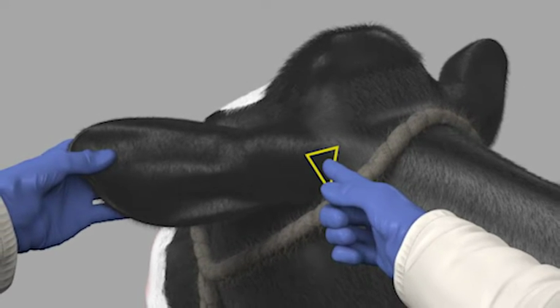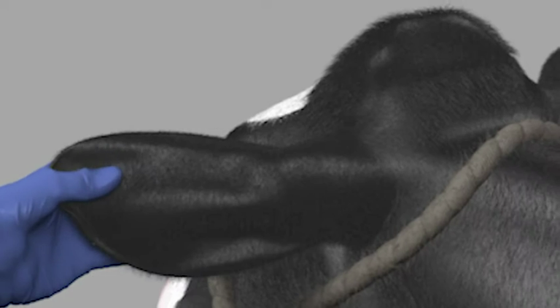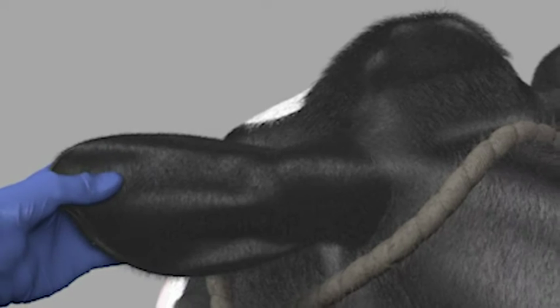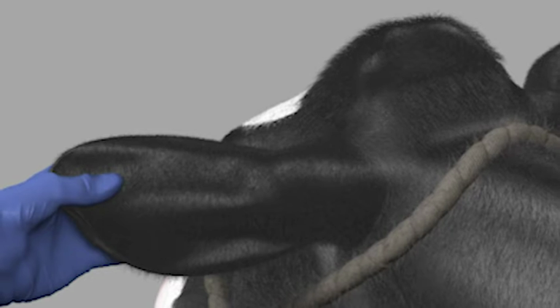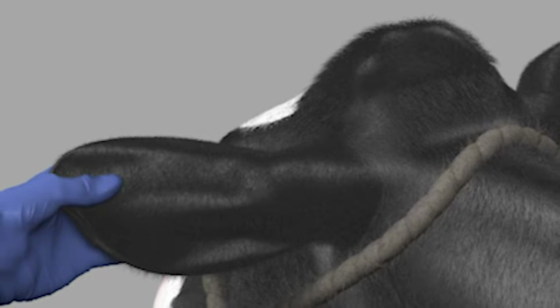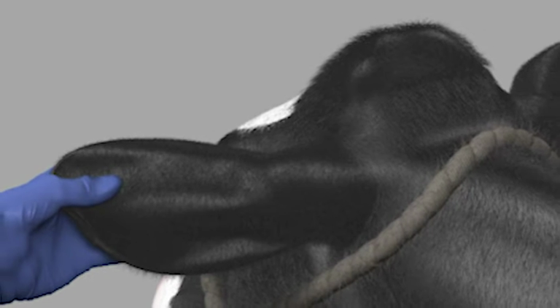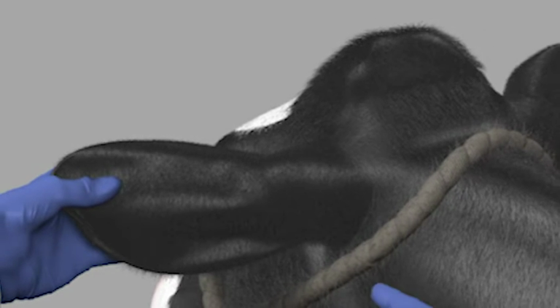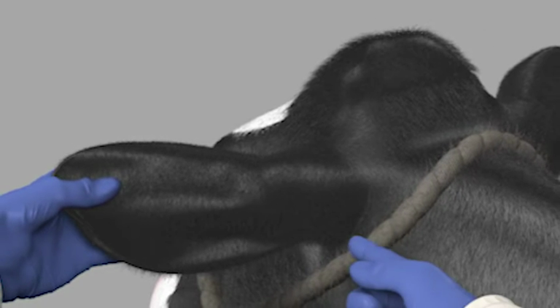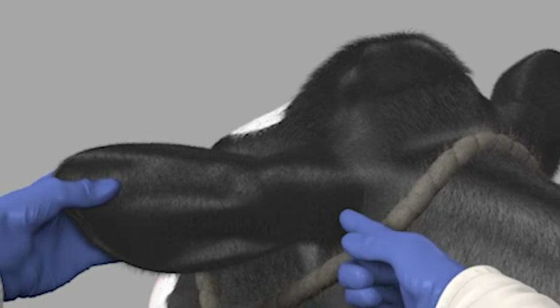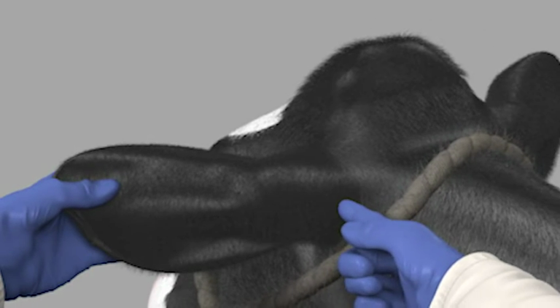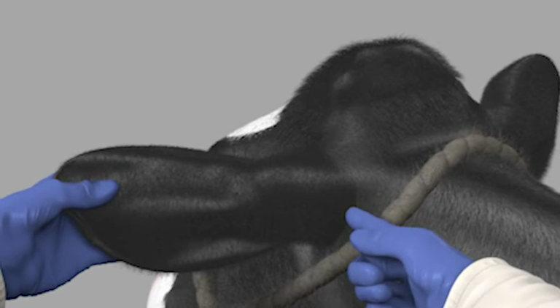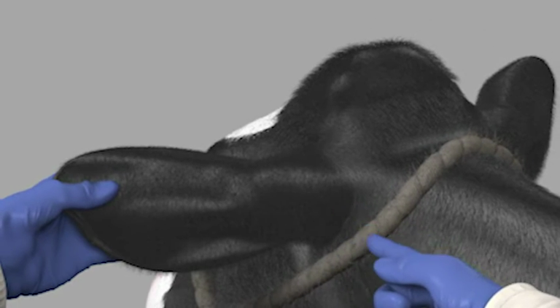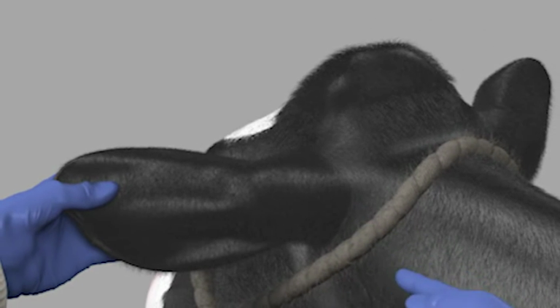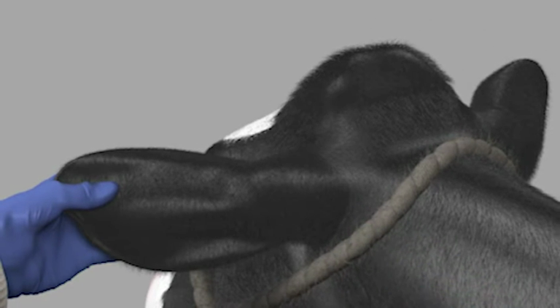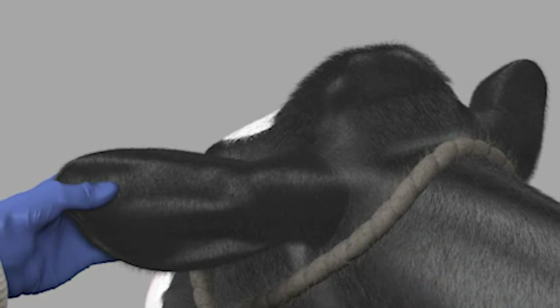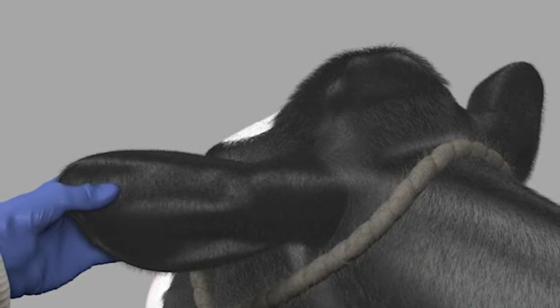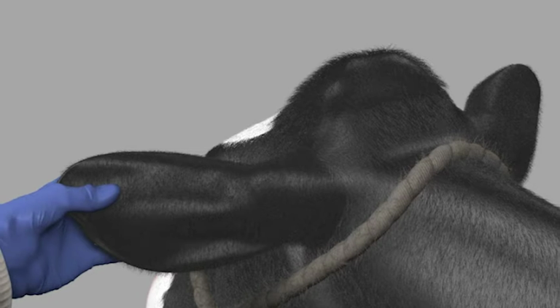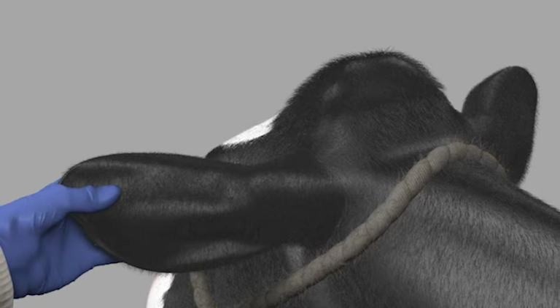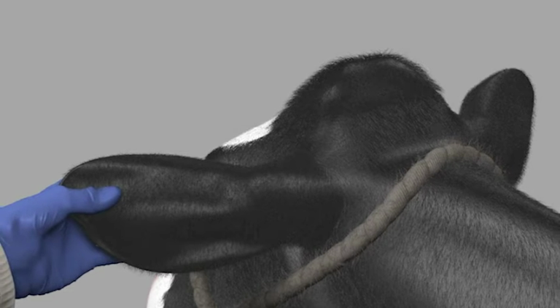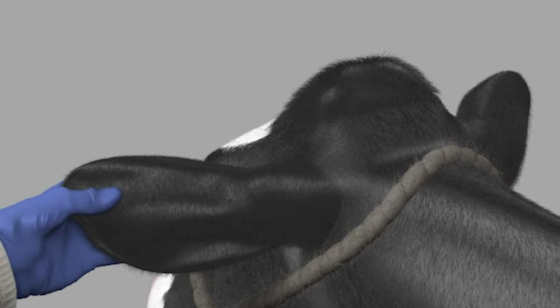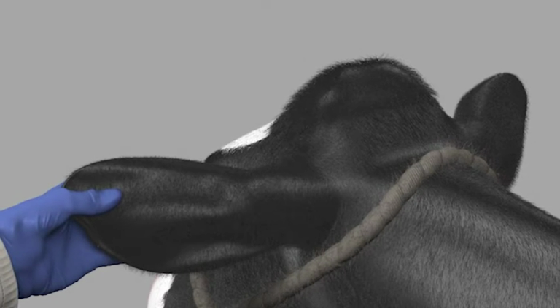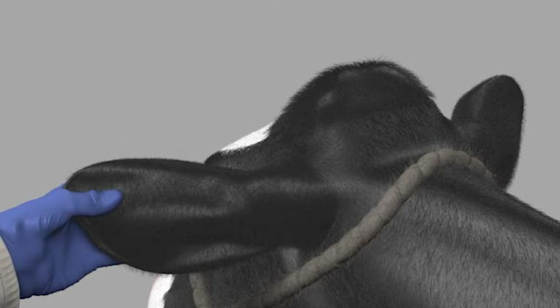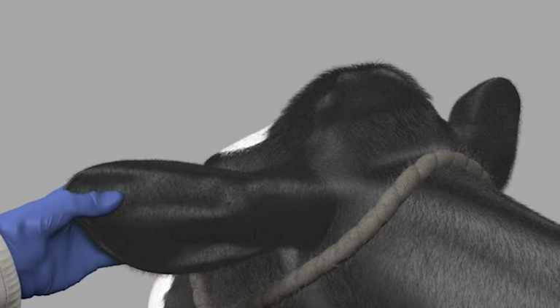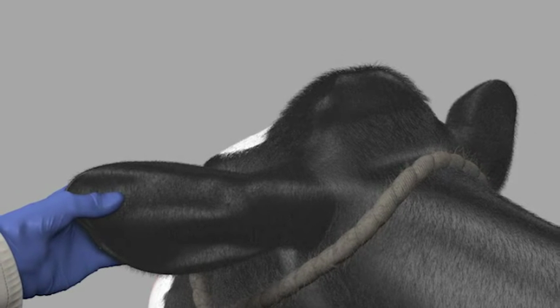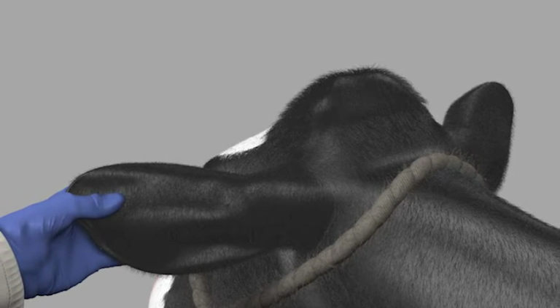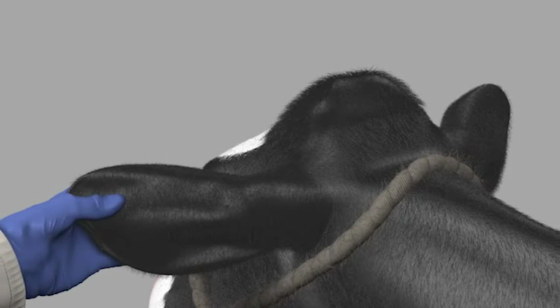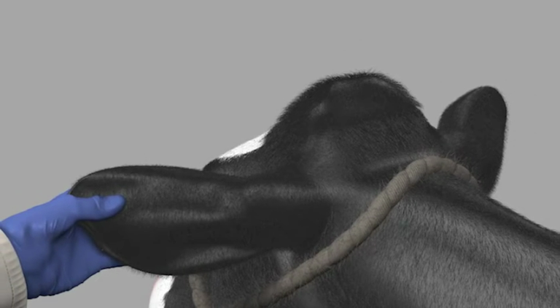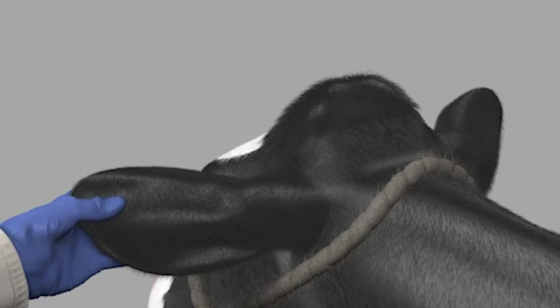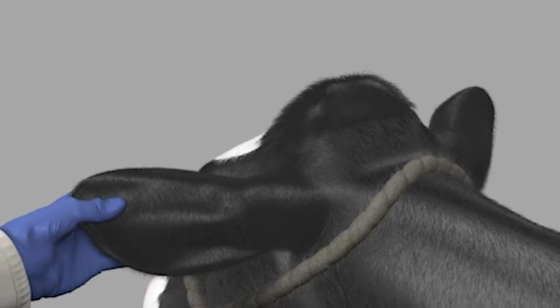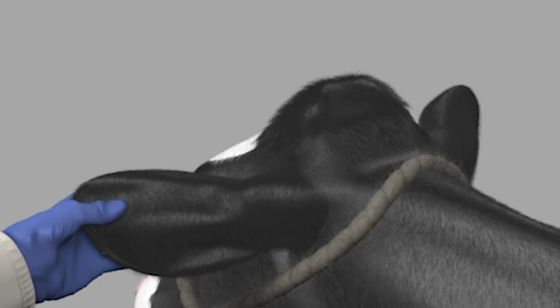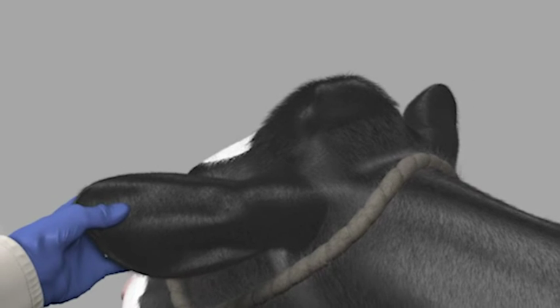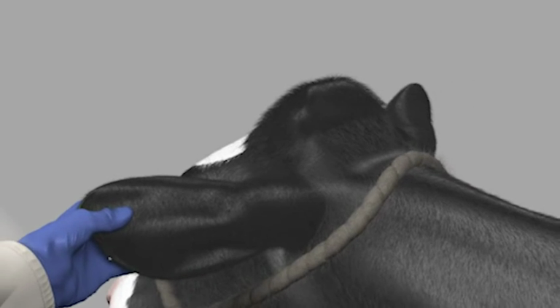Use a mild cleanser to clean mud or manure from the injection site. Never administer XSEDE in the neck or other tissue, because this can result in extended pre-slaughter withdrawal times.